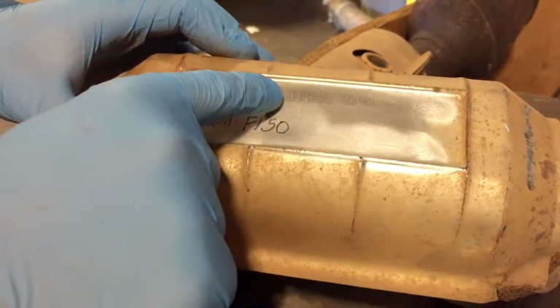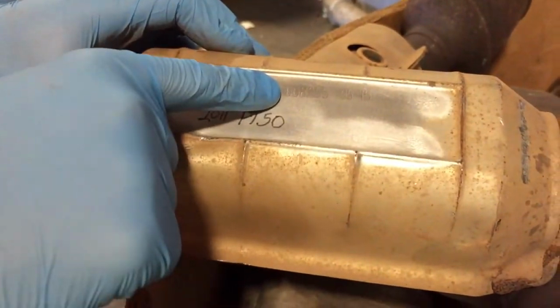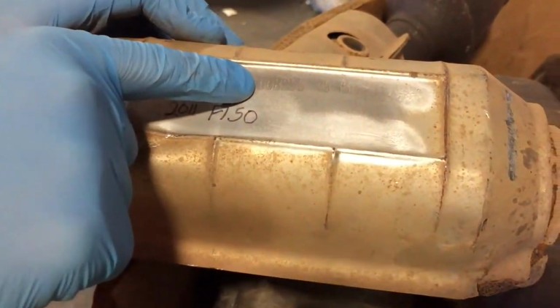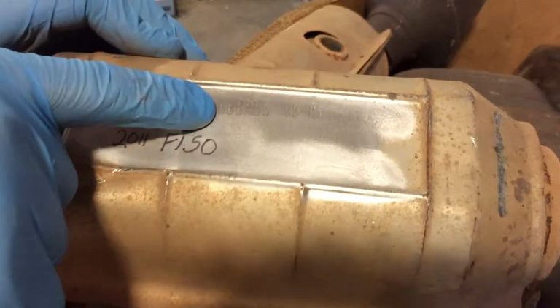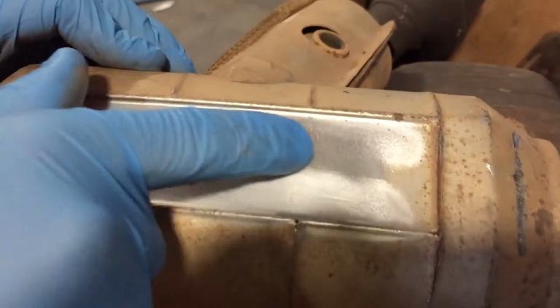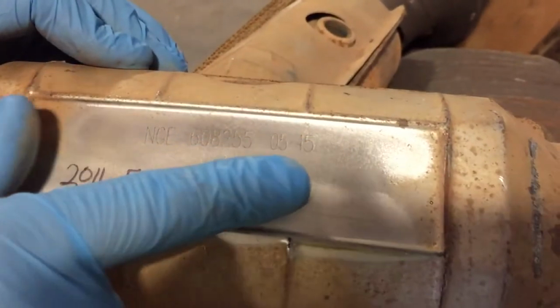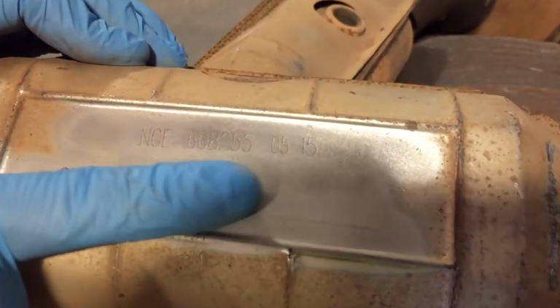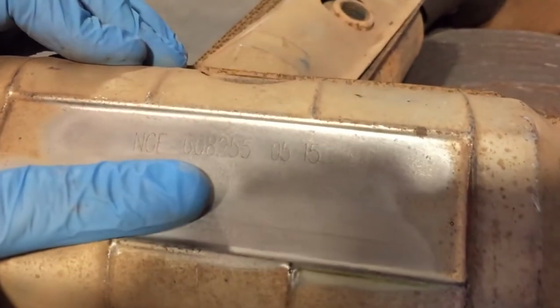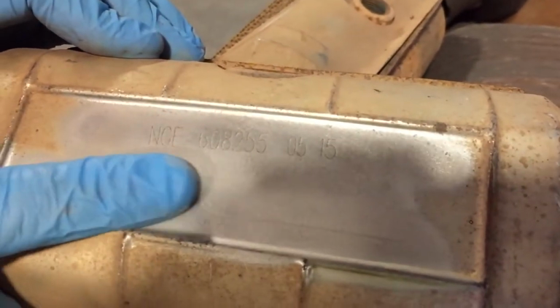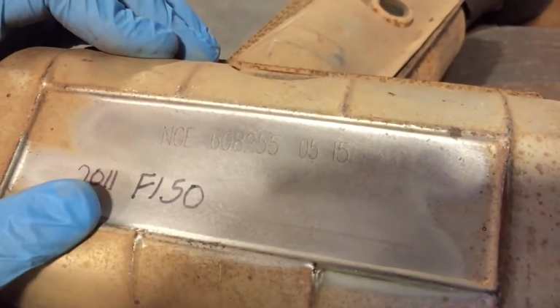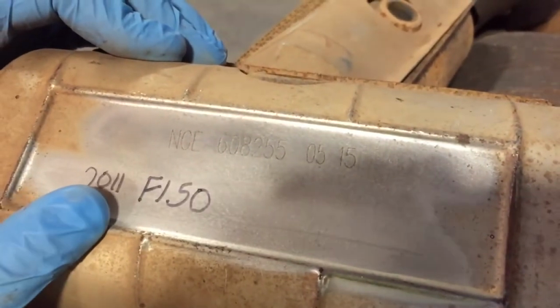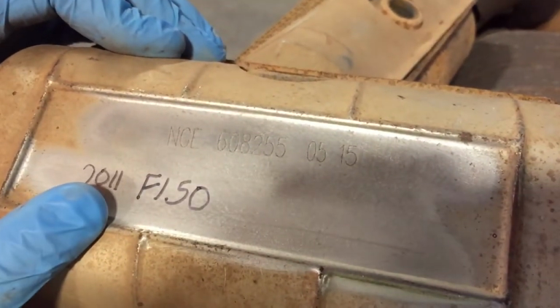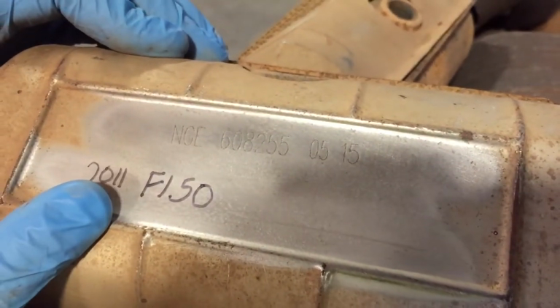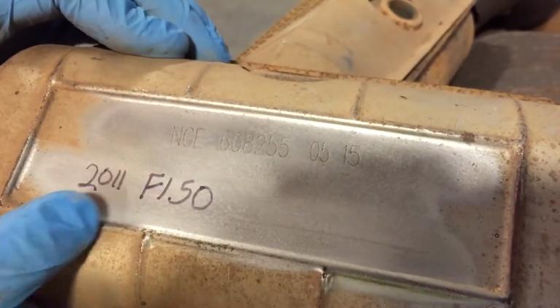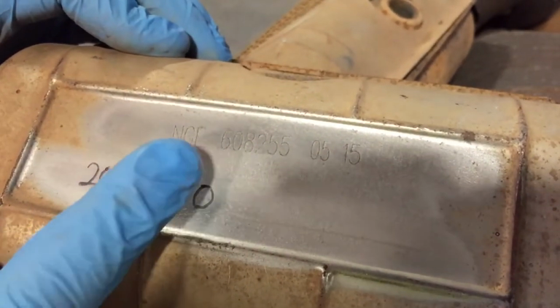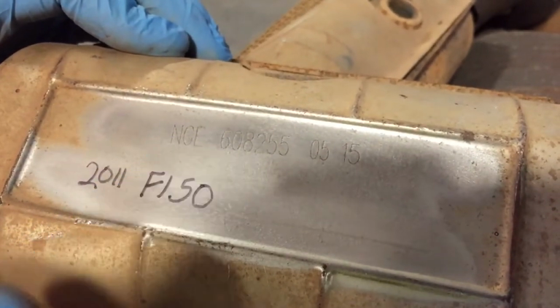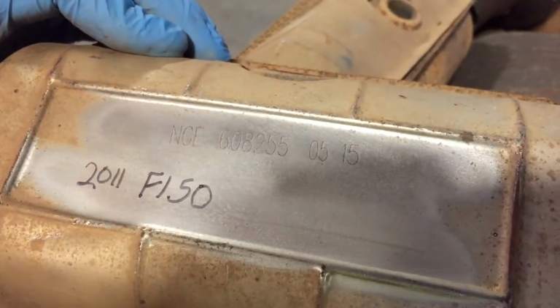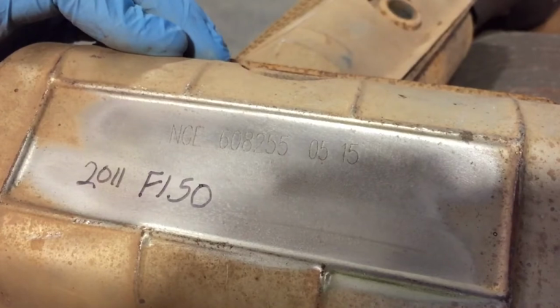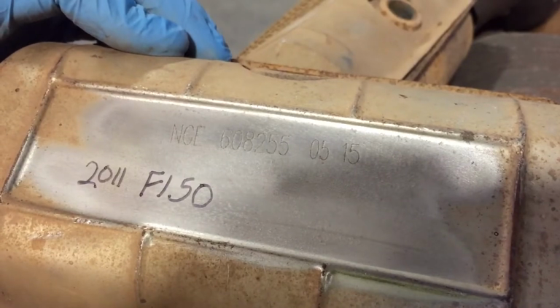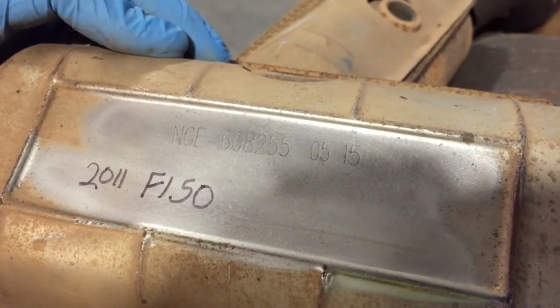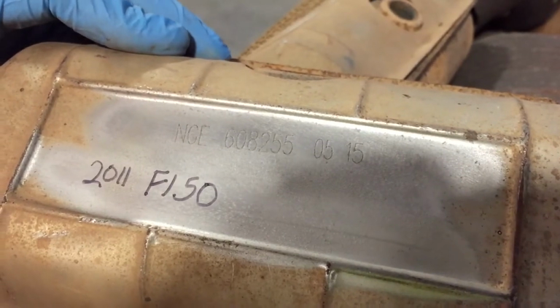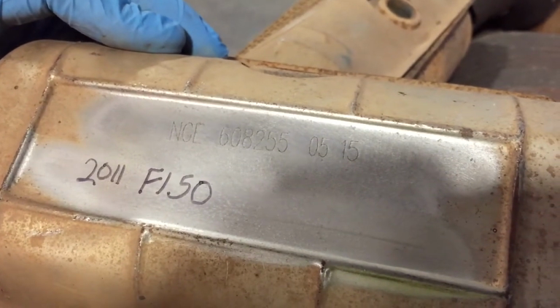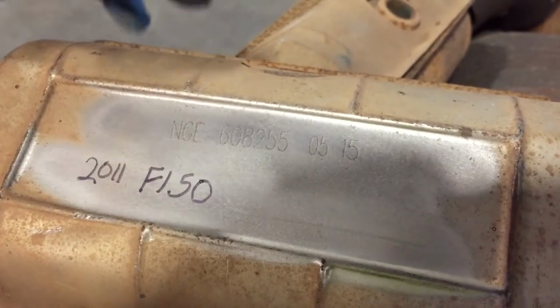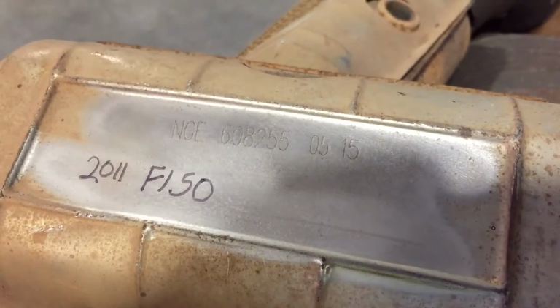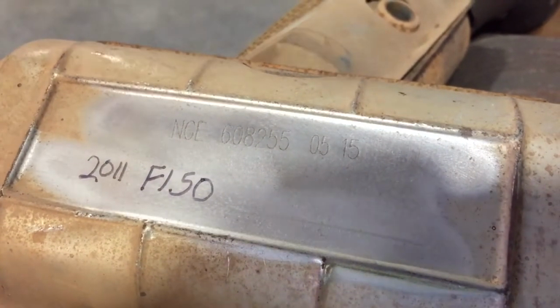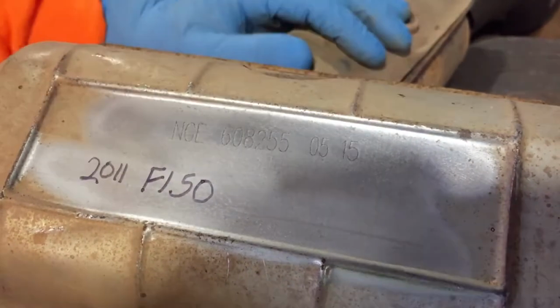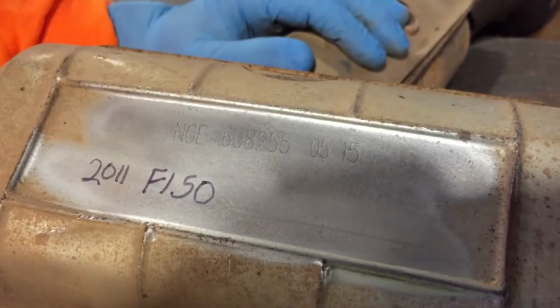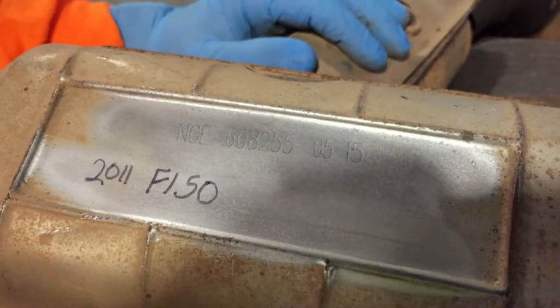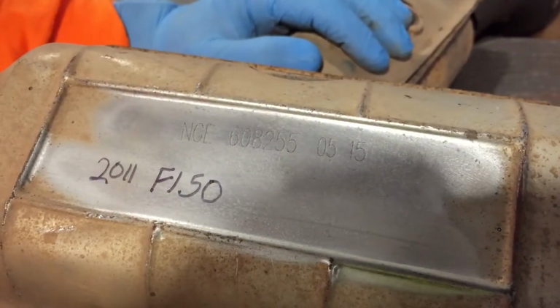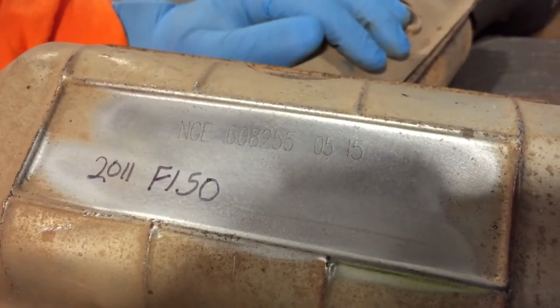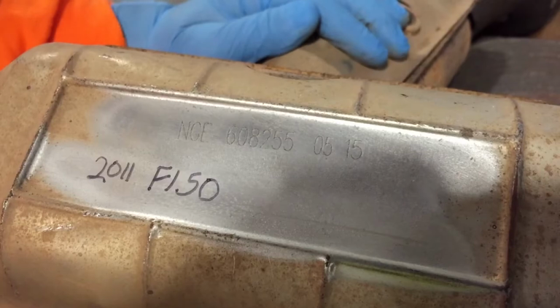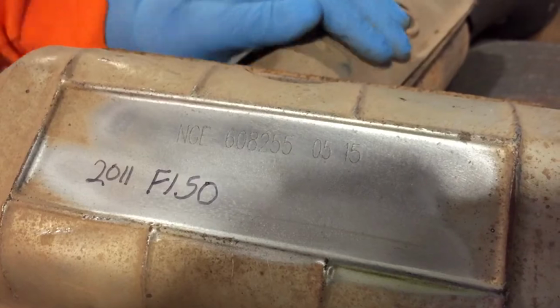You could also send us the serial number that's on there and we'll run it in our database. When we run it, it's going to come up as an aftermarket cat, as we have thousands of numbers in our database to pull from.